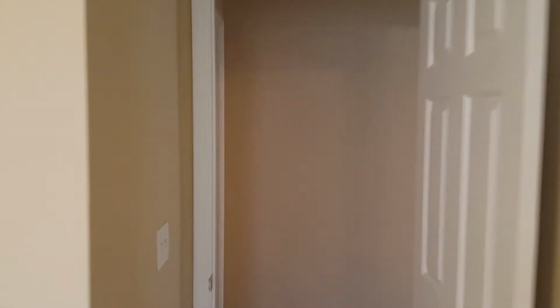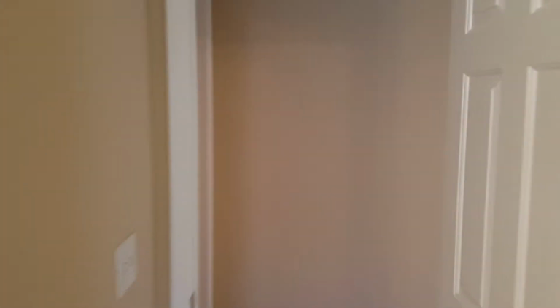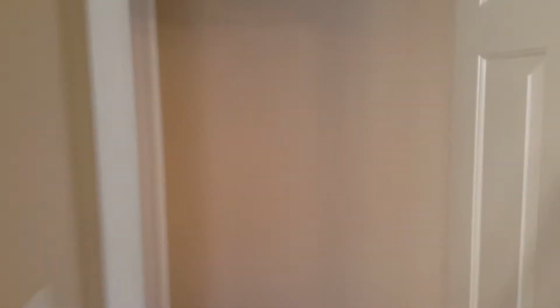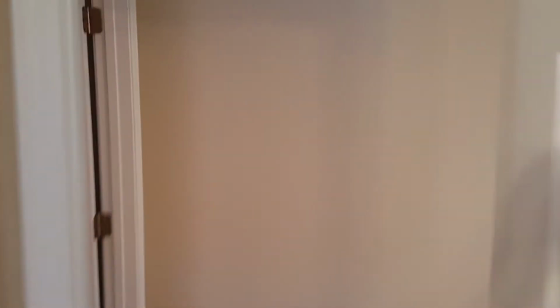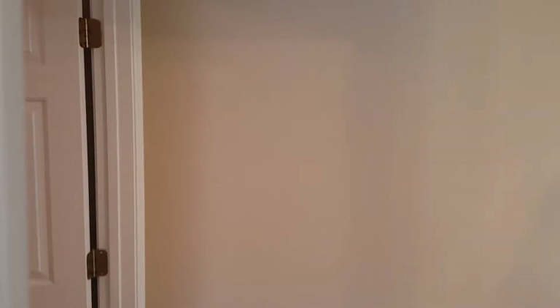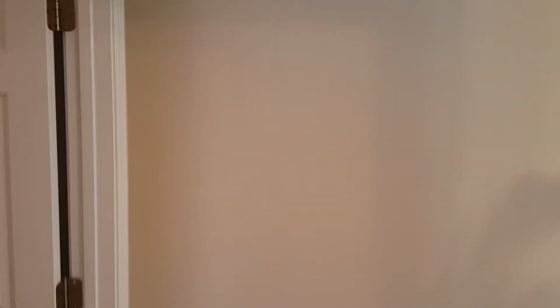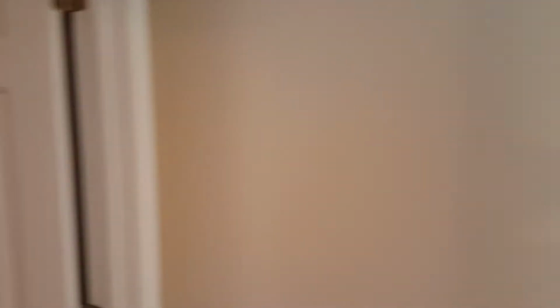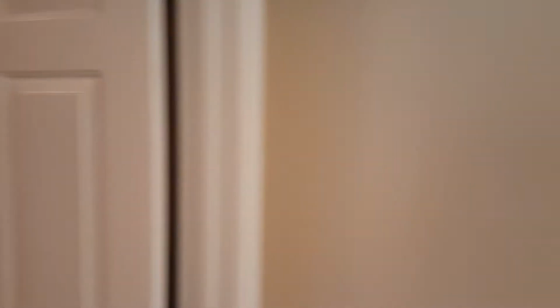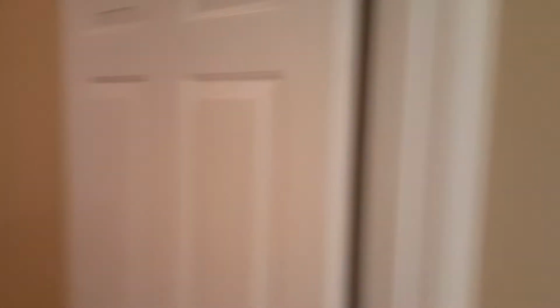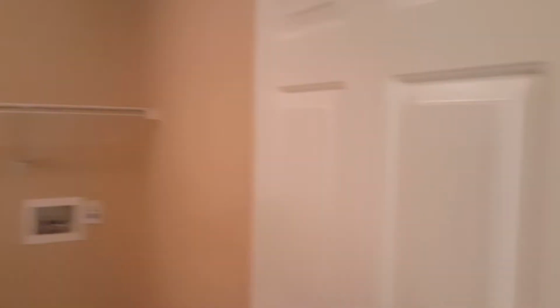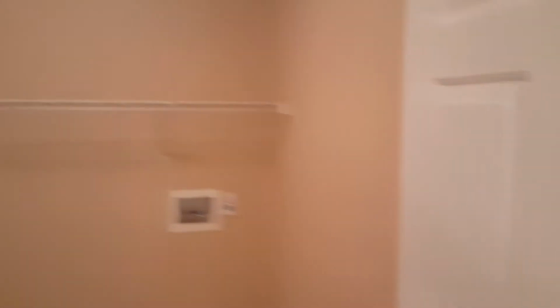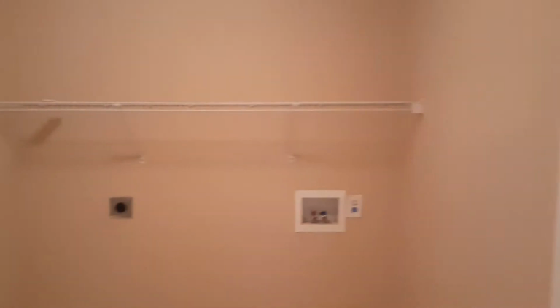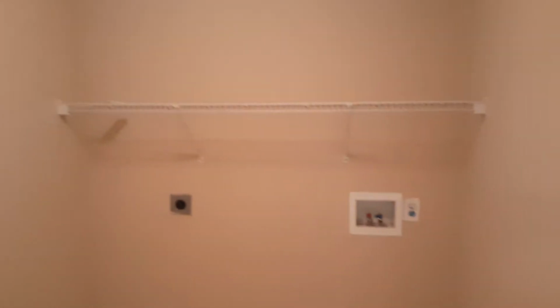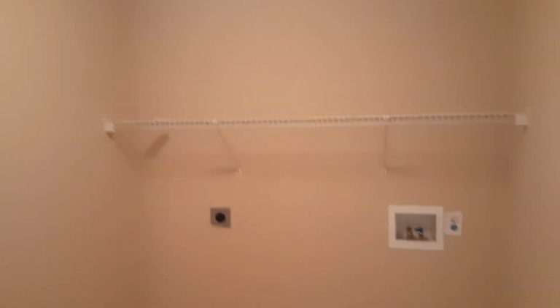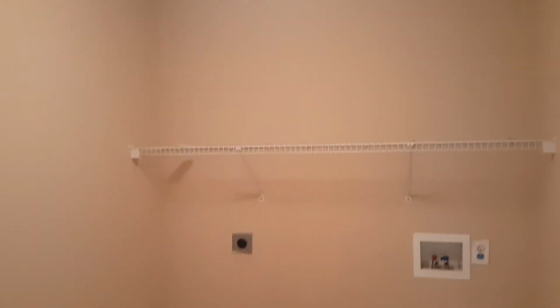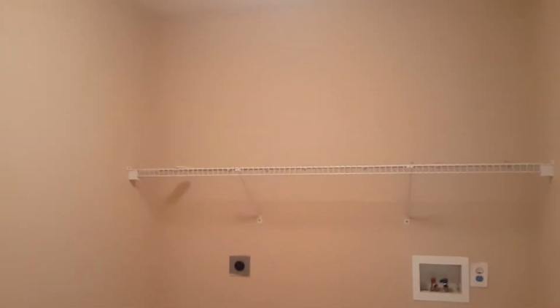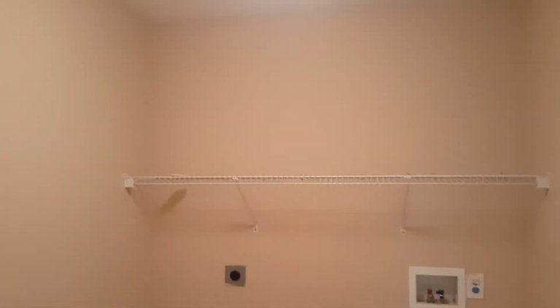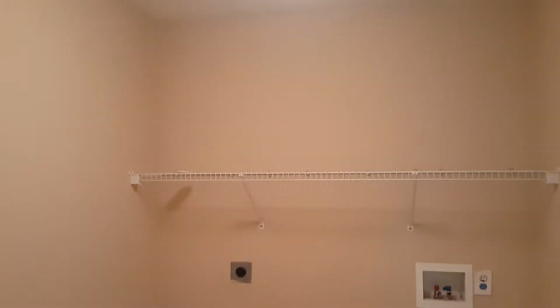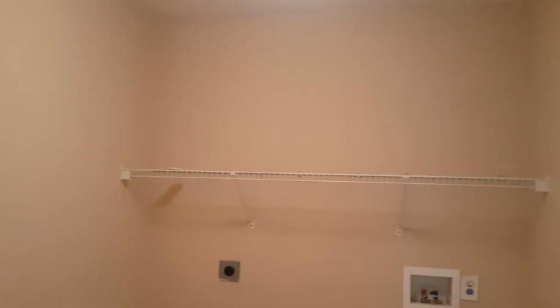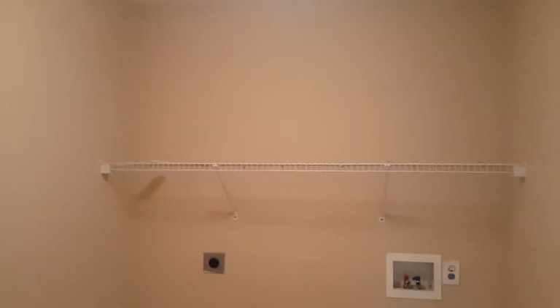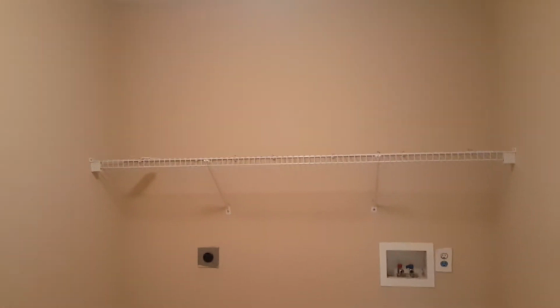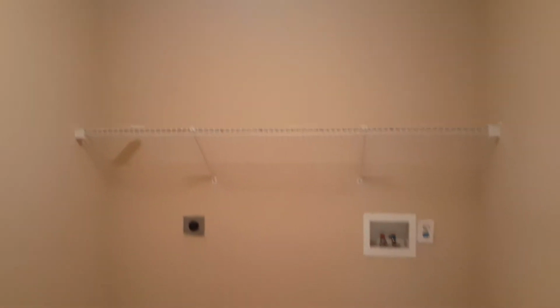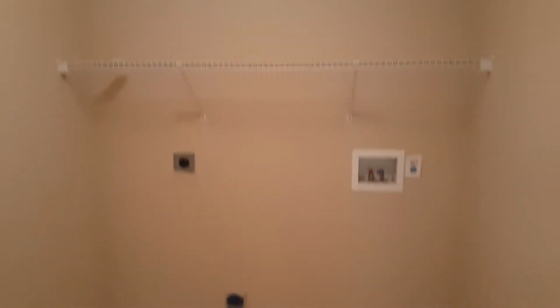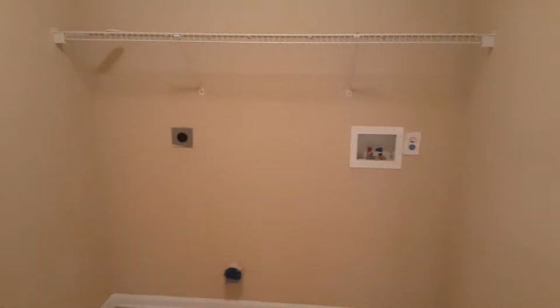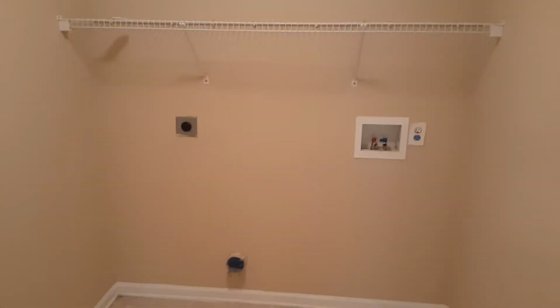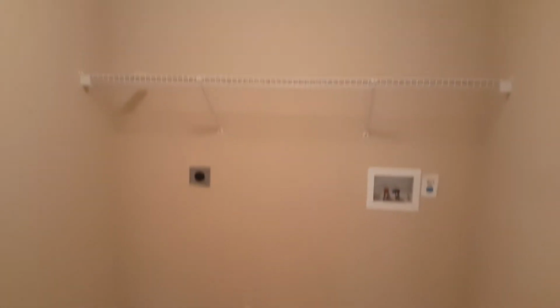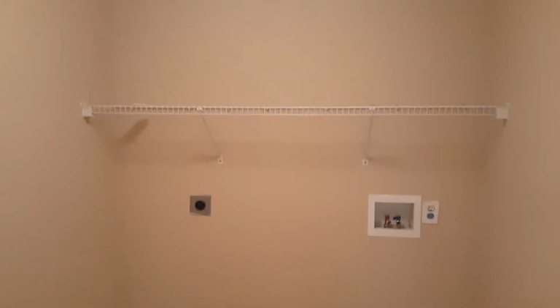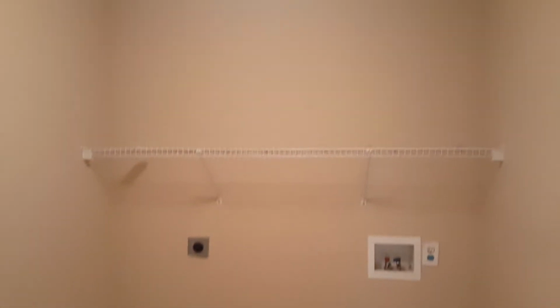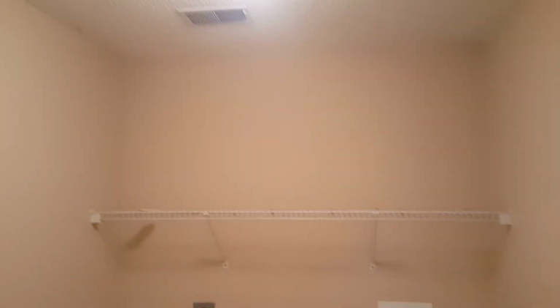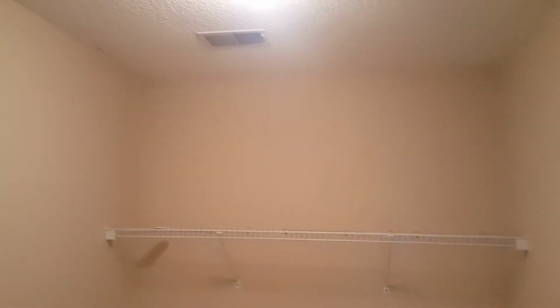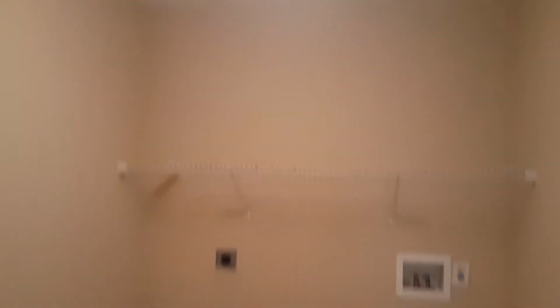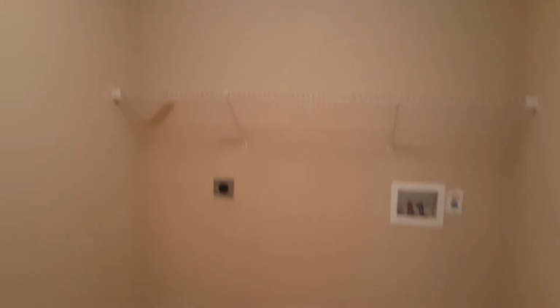As soon as you come out of bedroom number two, to the left you have your laundry room — a pretty large laundry room. You have your washer and dryer connections right there and also shelving.